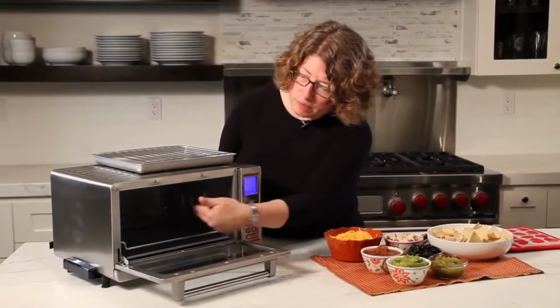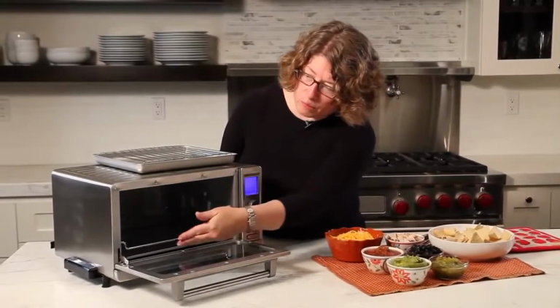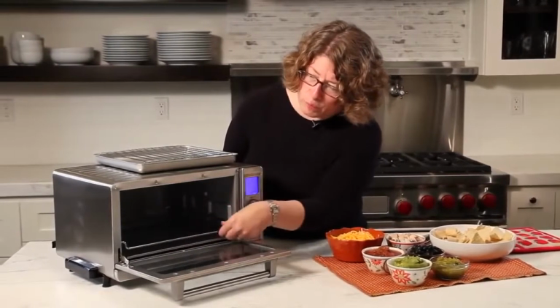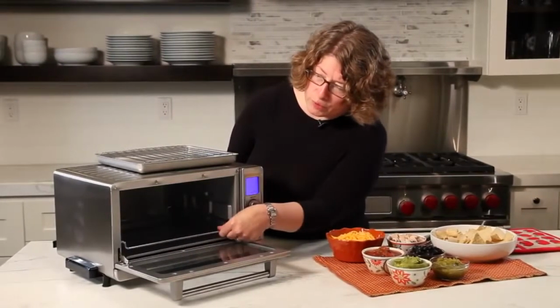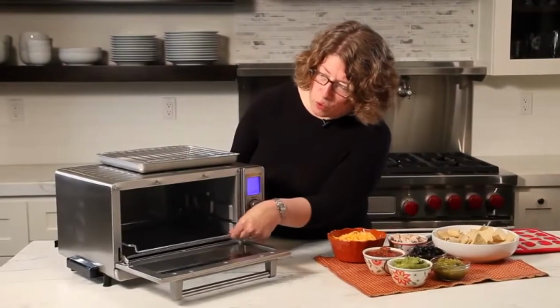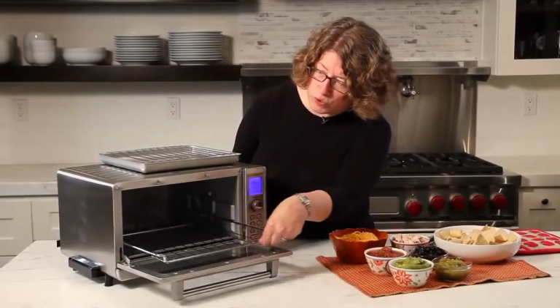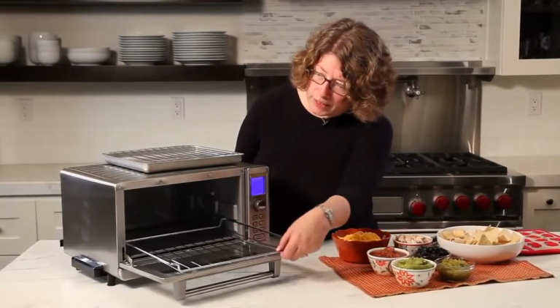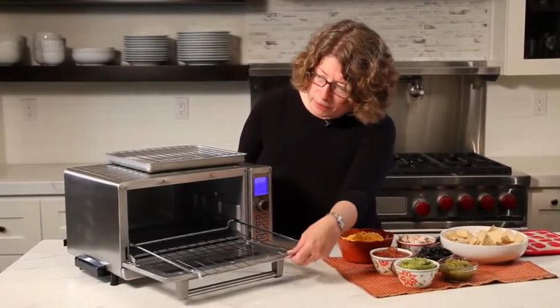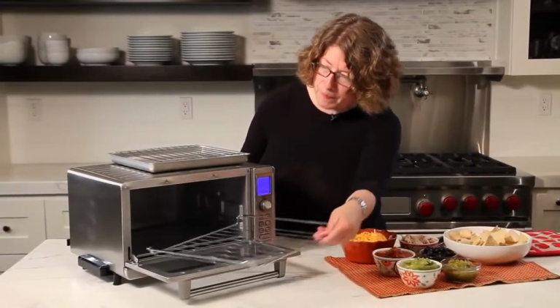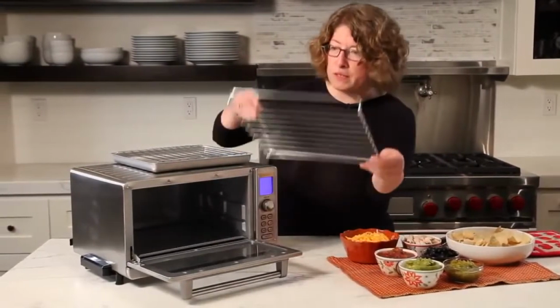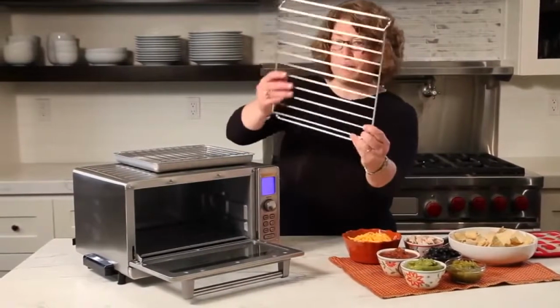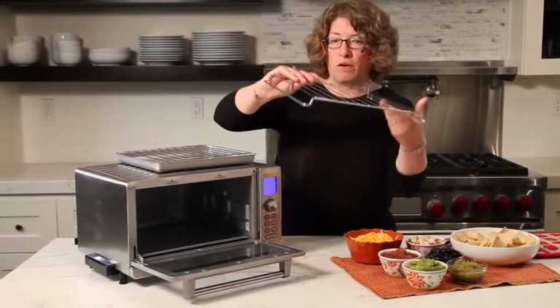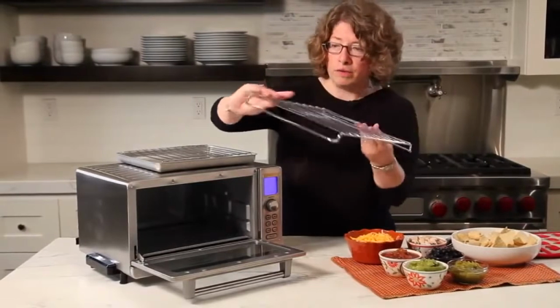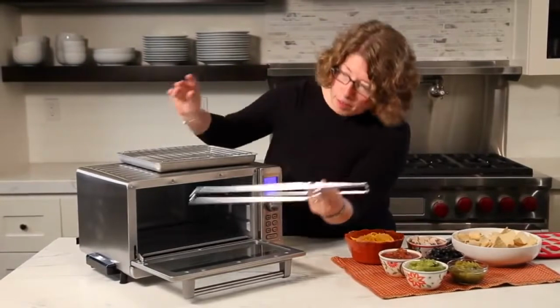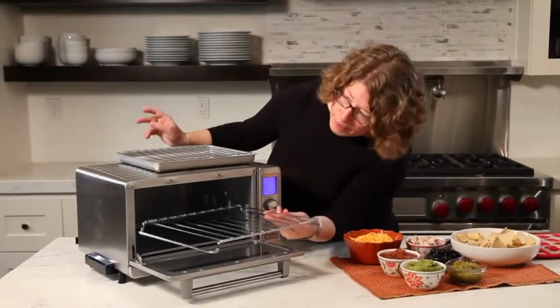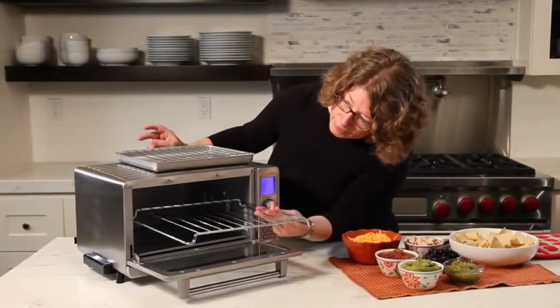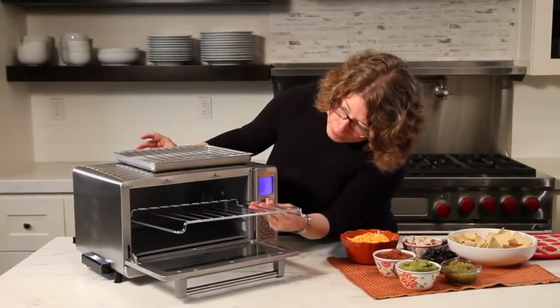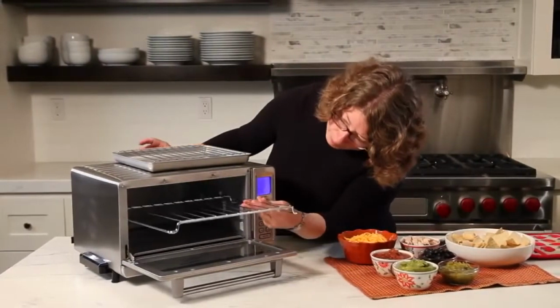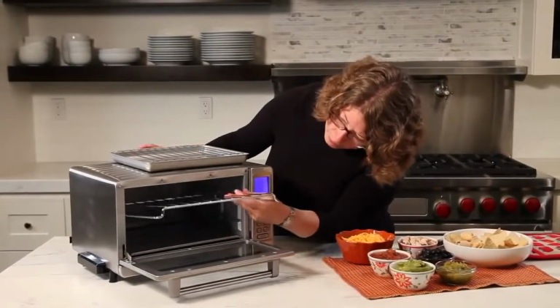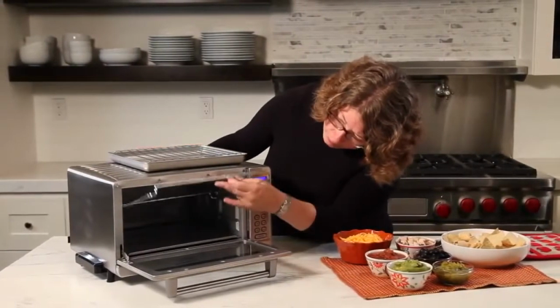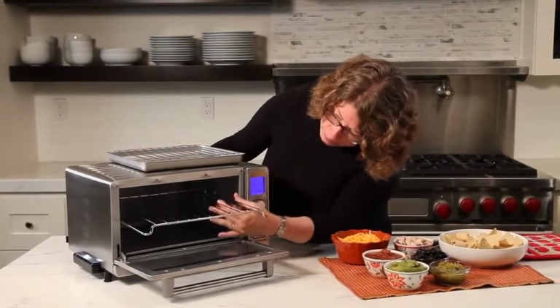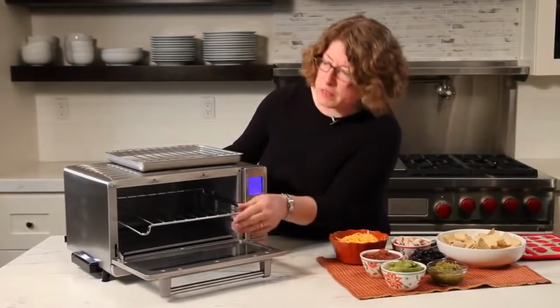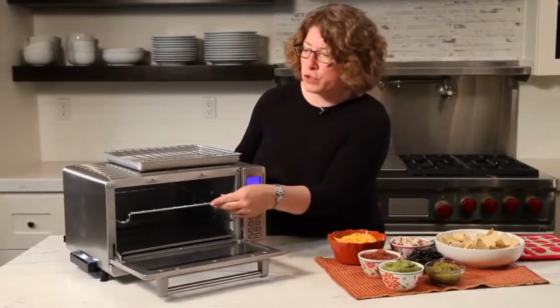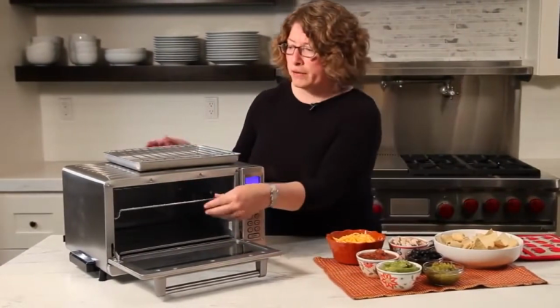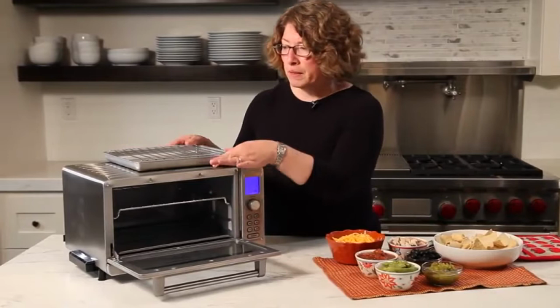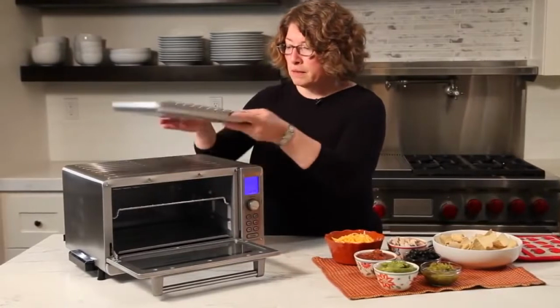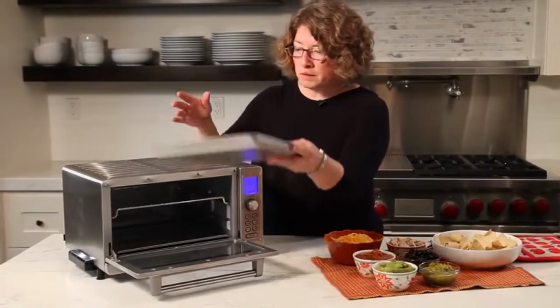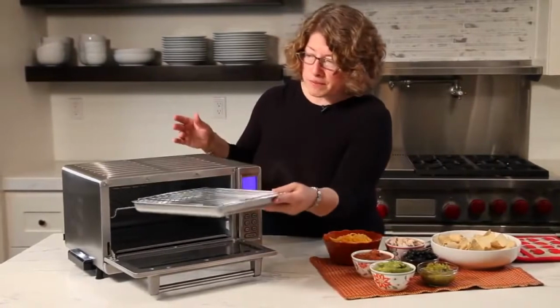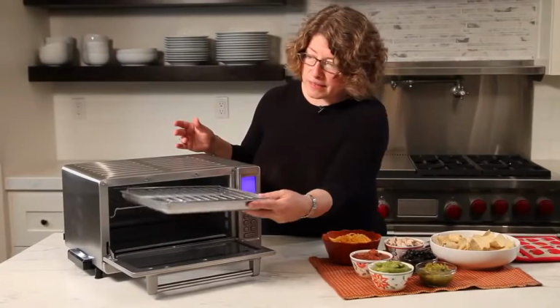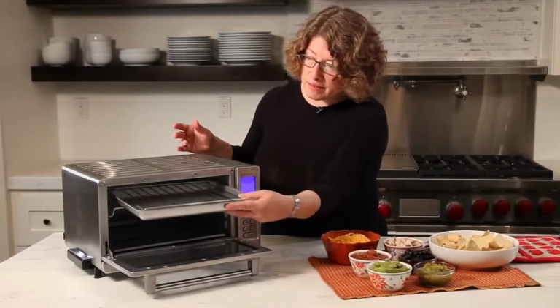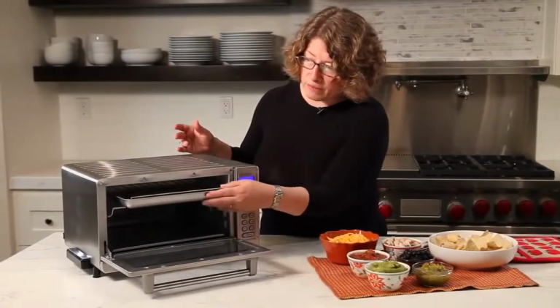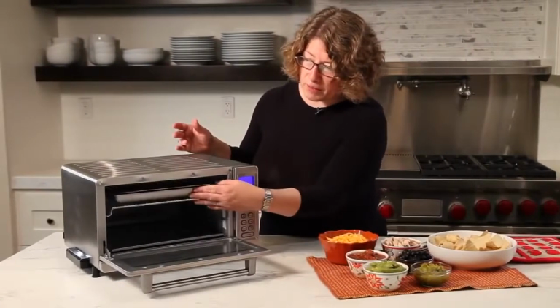This is the way you would put it if you're going to put a whole roasted chicken in there. I'm just going to turn it back over and put it back in here because I'm going to use it in this position later. That's the inside of your oven.